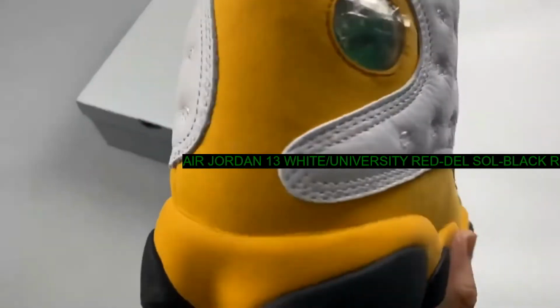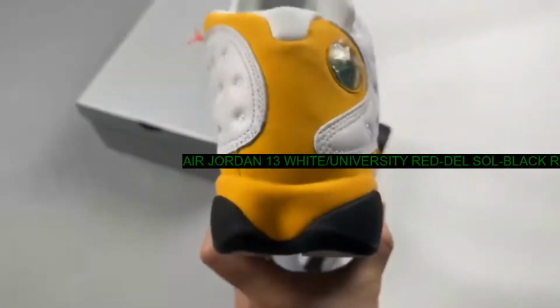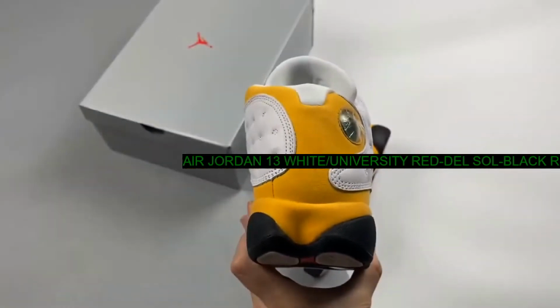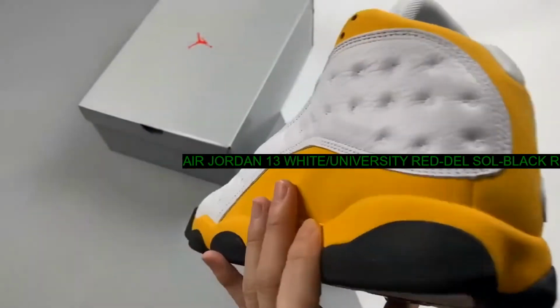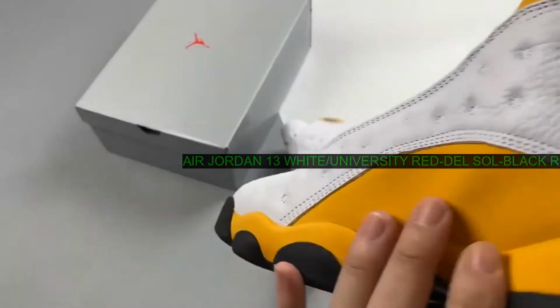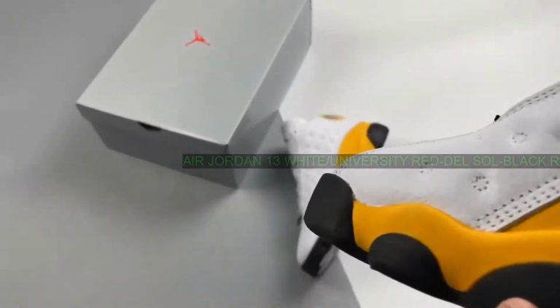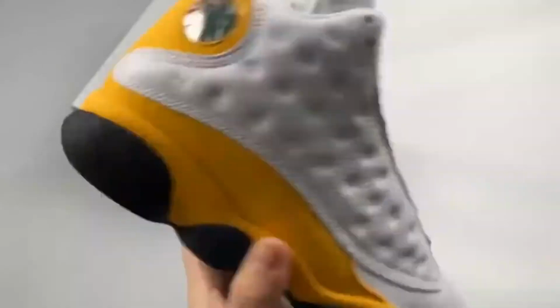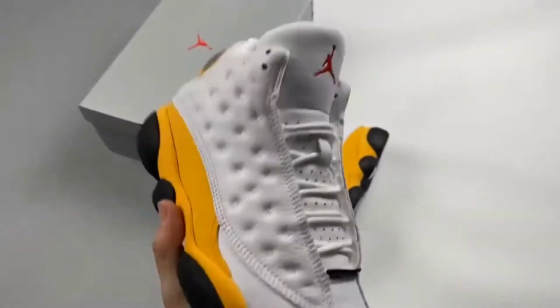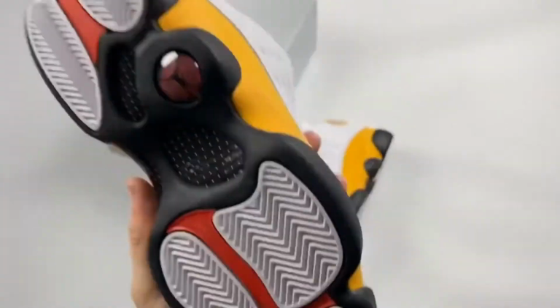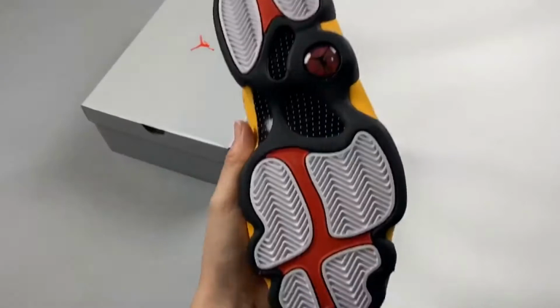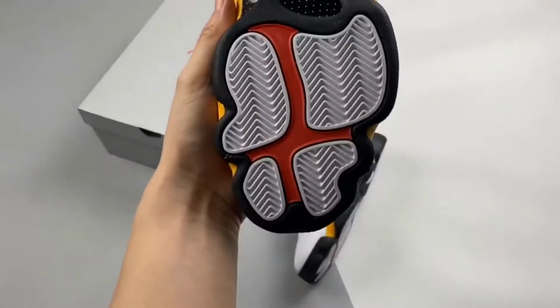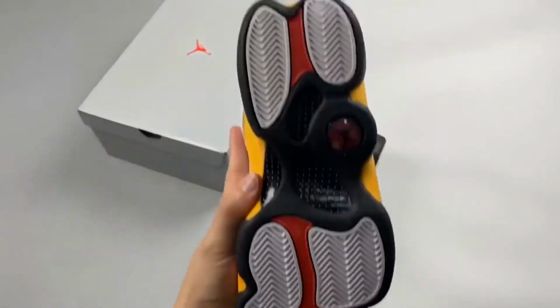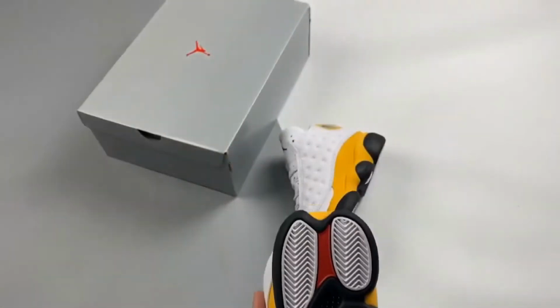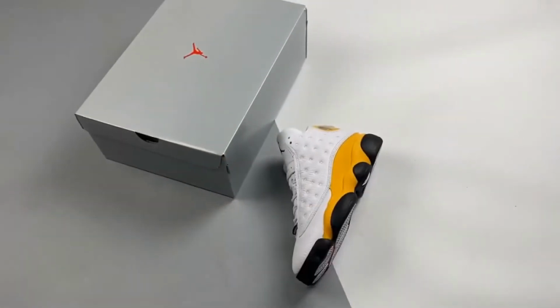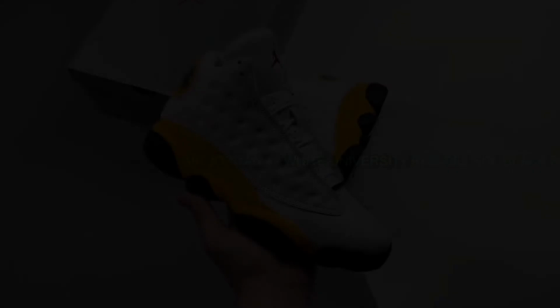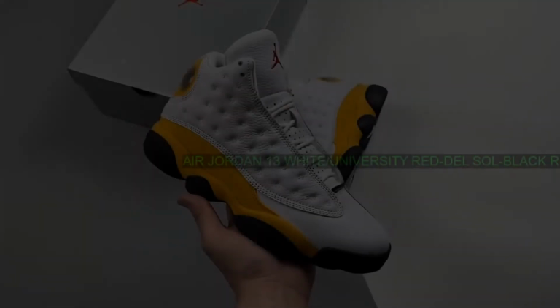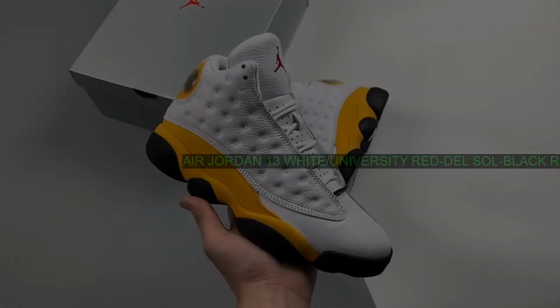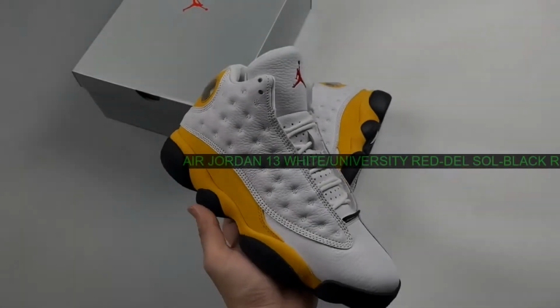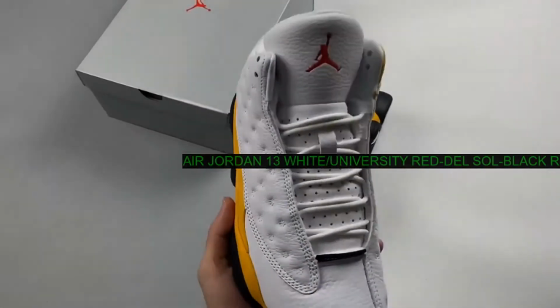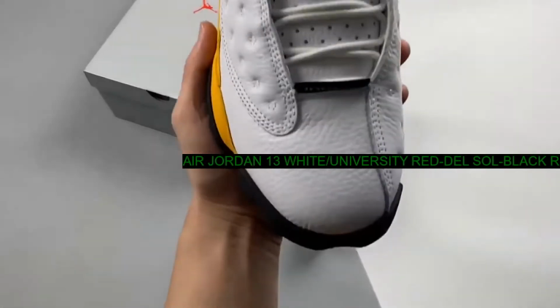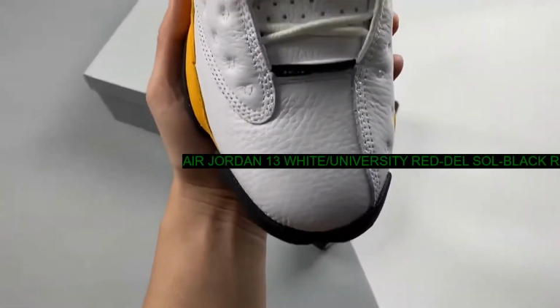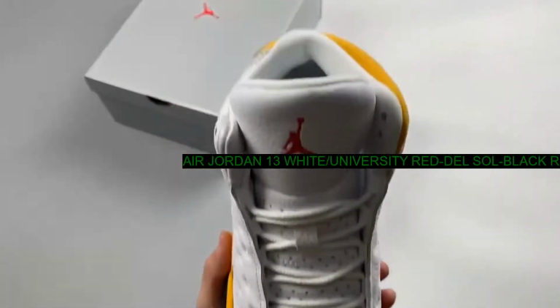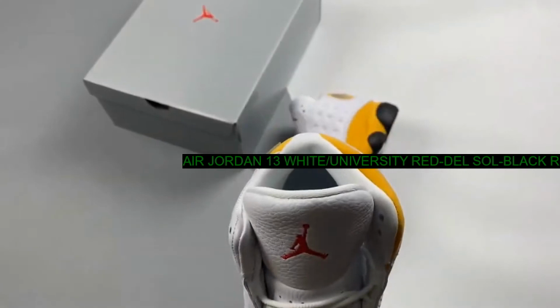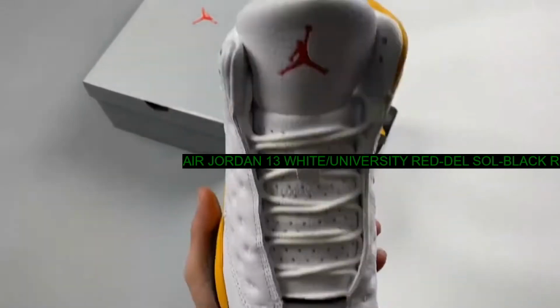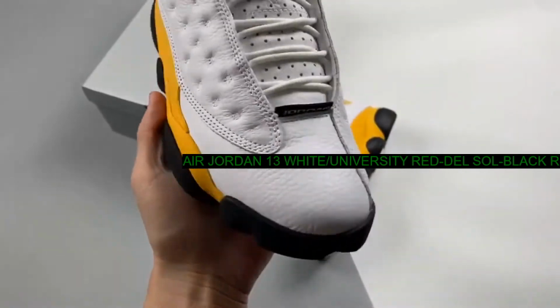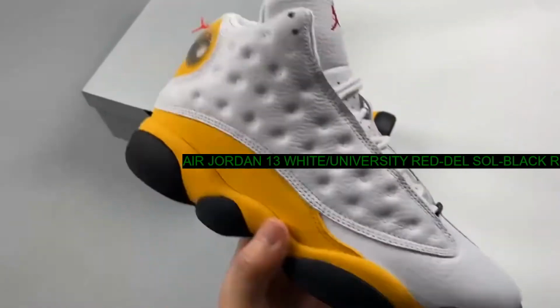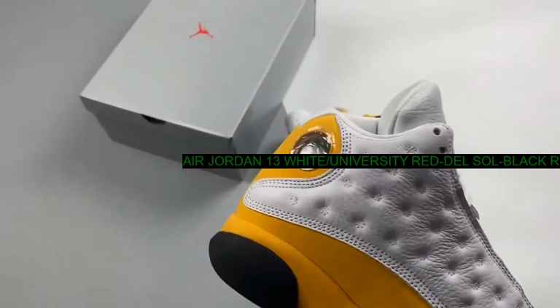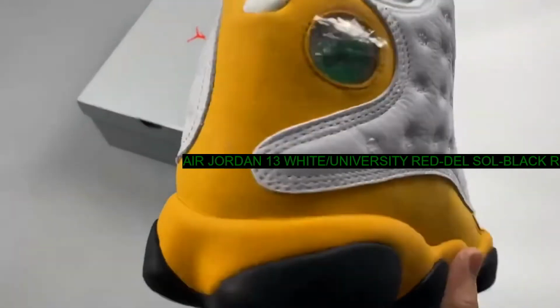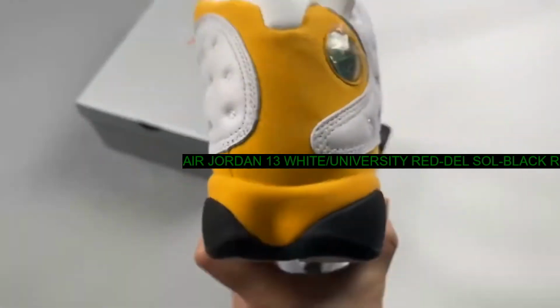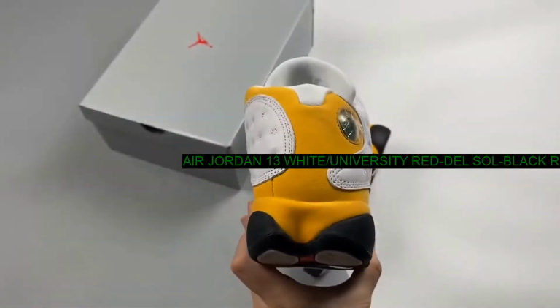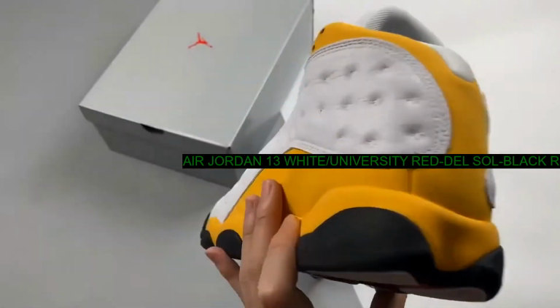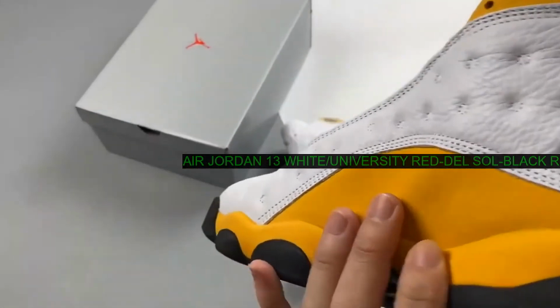Shop for Air Jordan 13 white, university red, del sol, black restock at jordansets.com. Browse a variety of styles and order online.